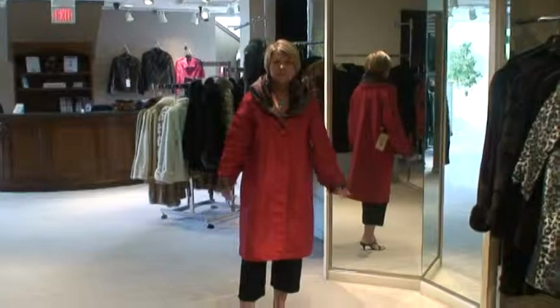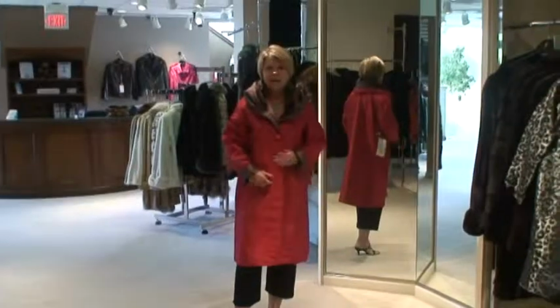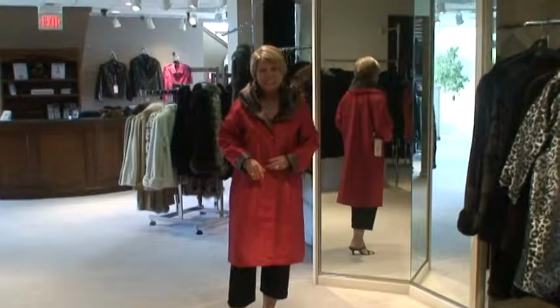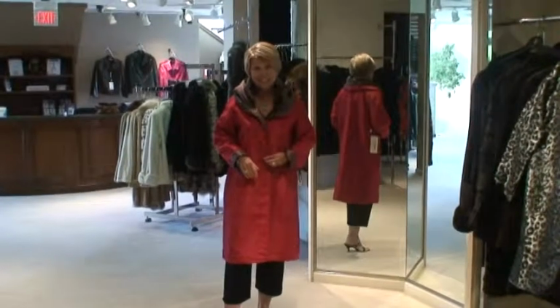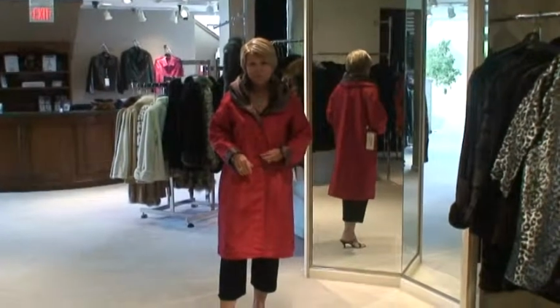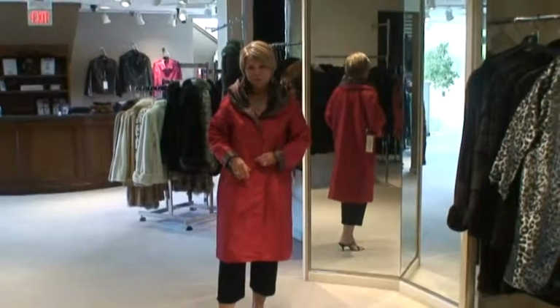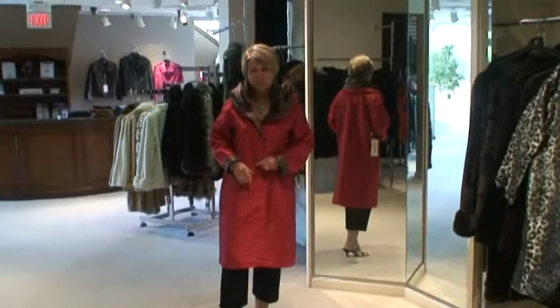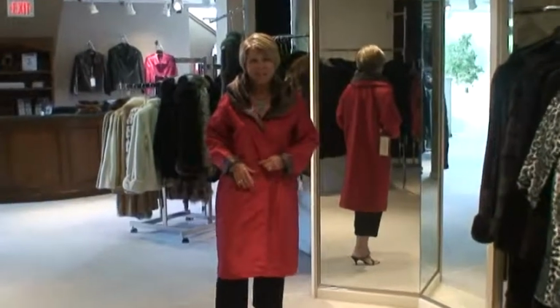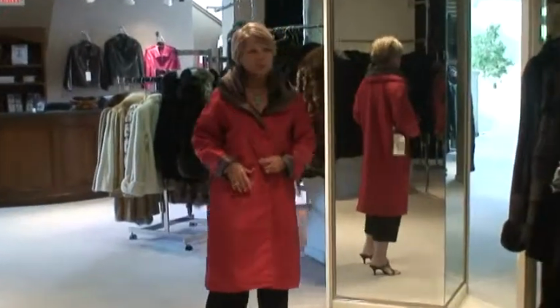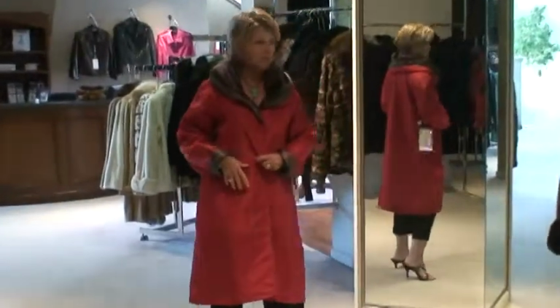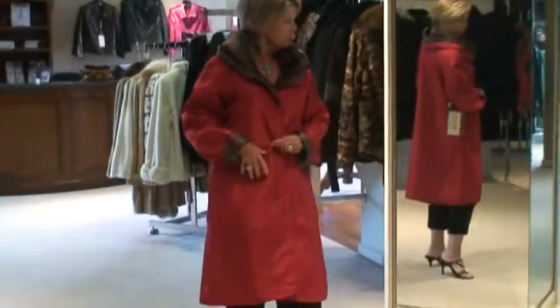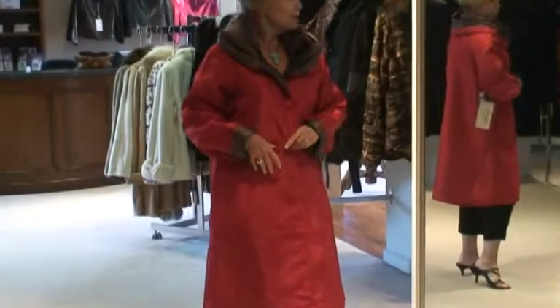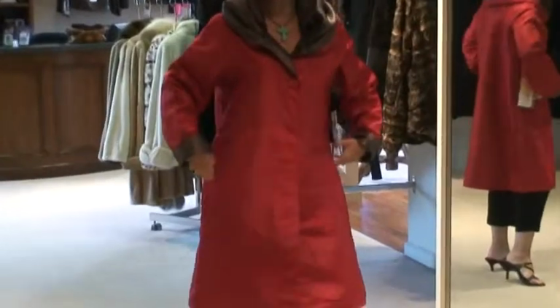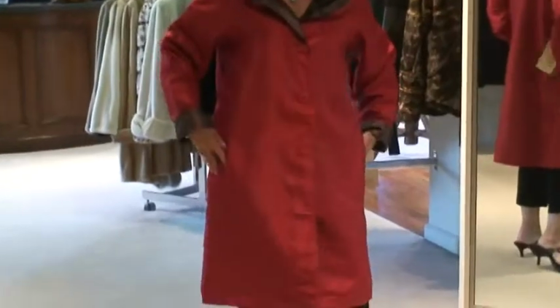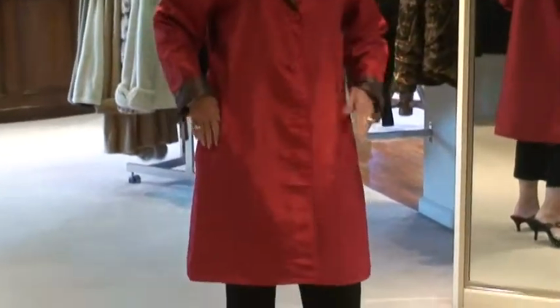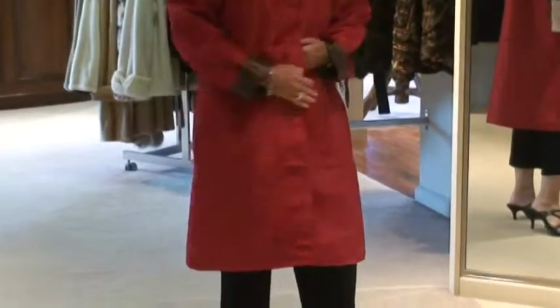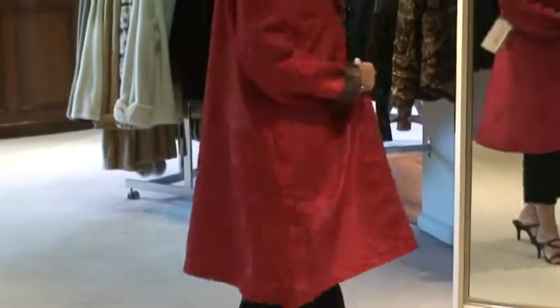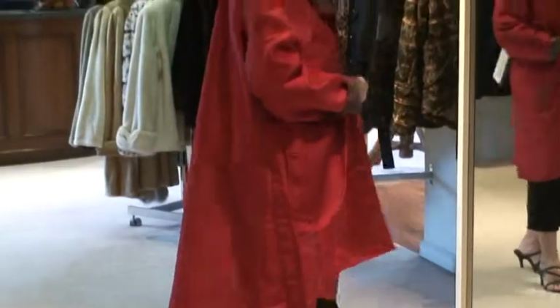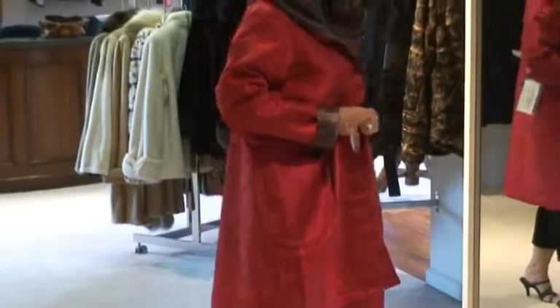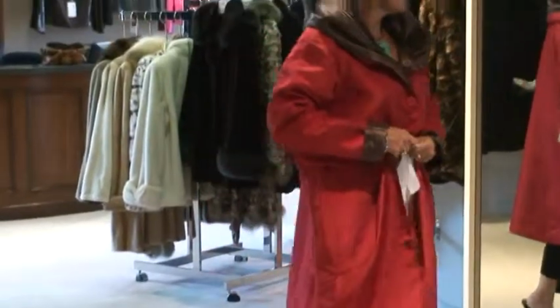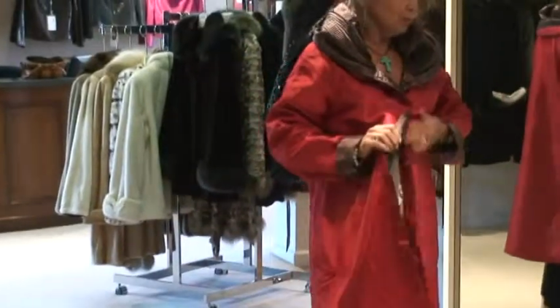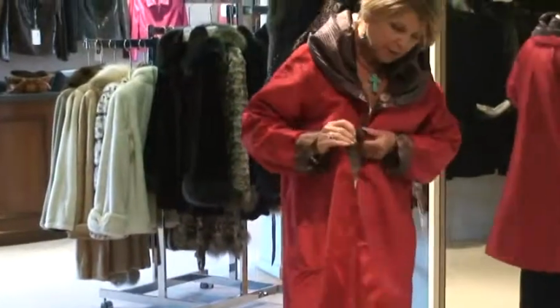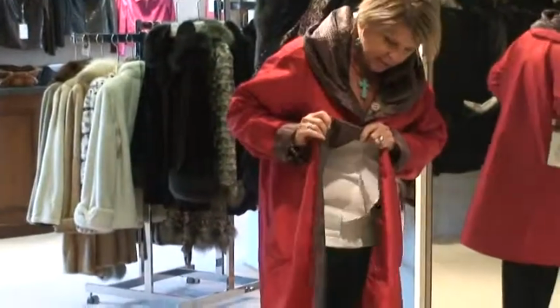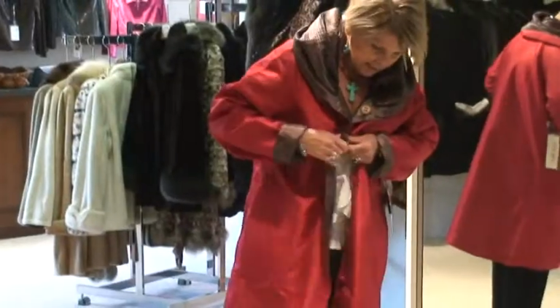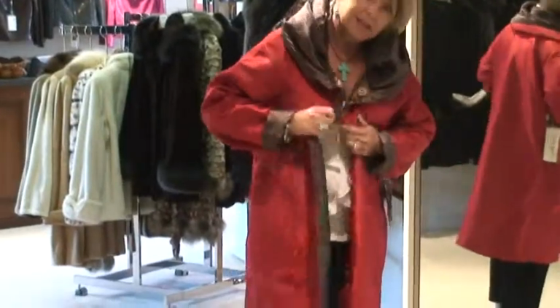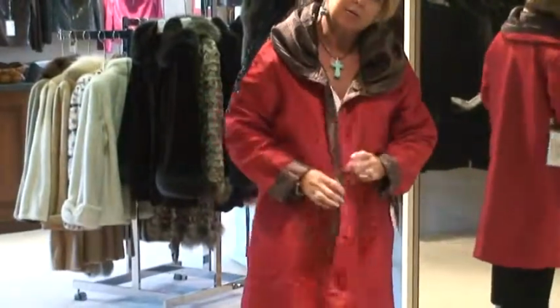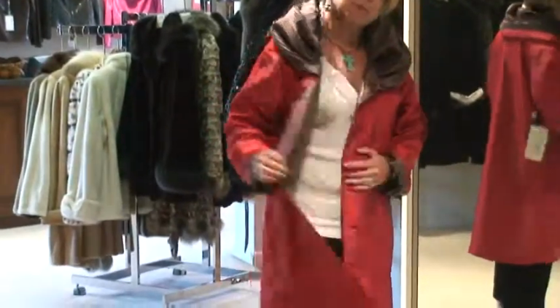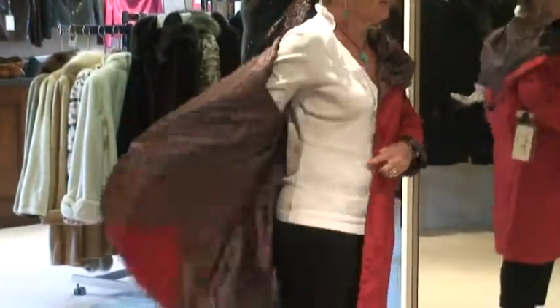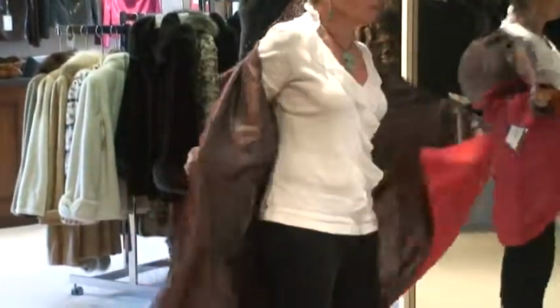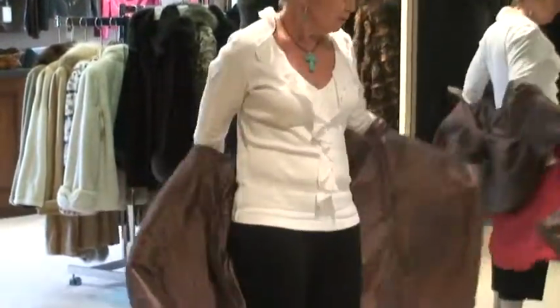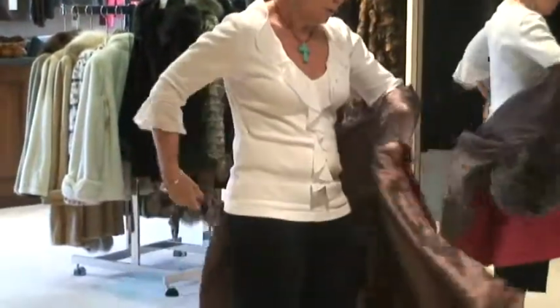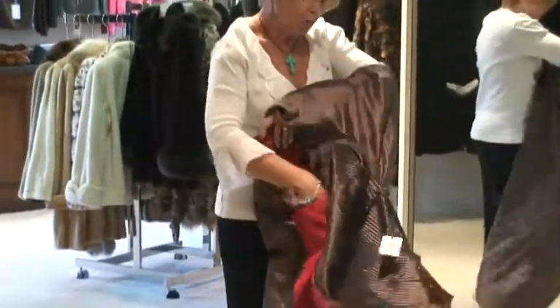Hi, it's Ann Day from Day First again, and two more looks in our raincoats that have just come in. This is reversible — a crimson red, reversible to cocoa.